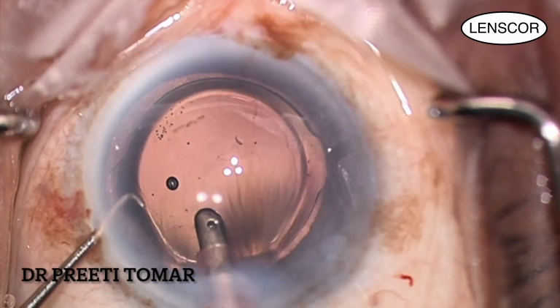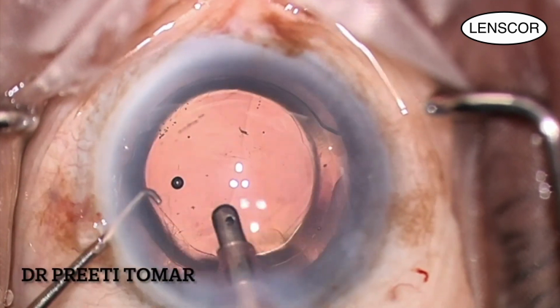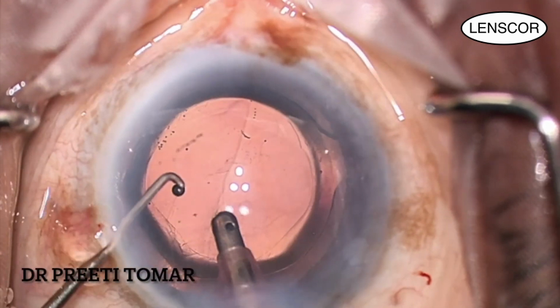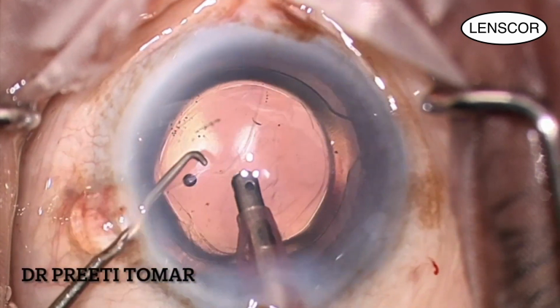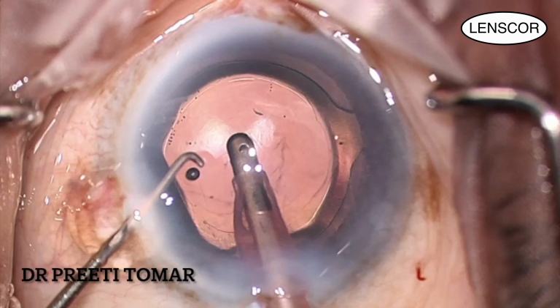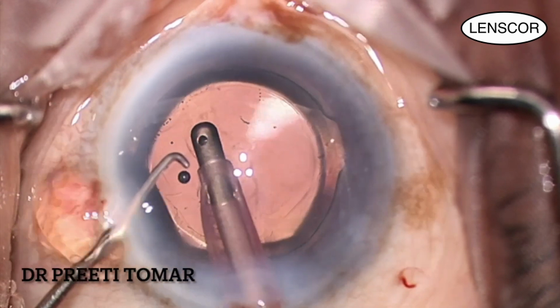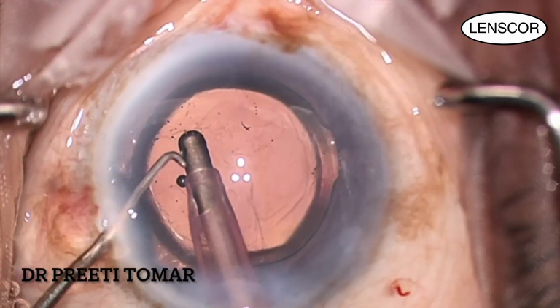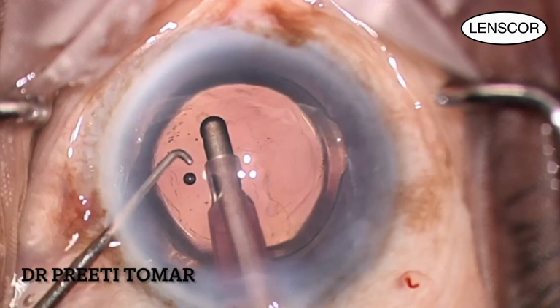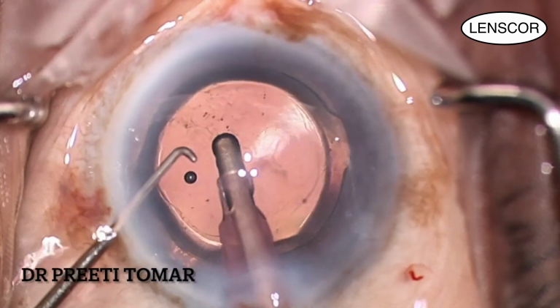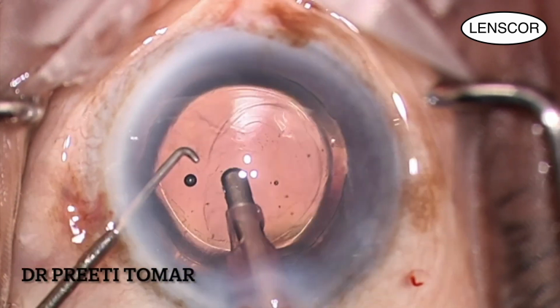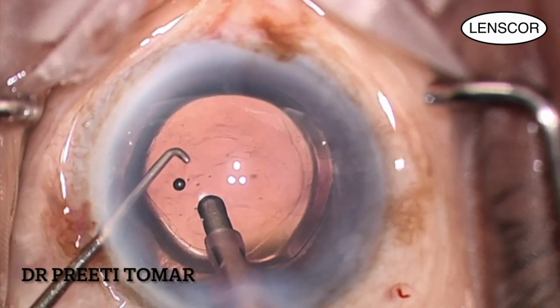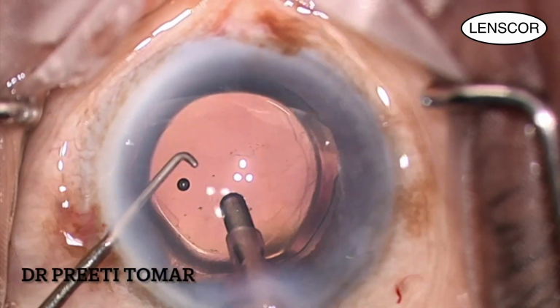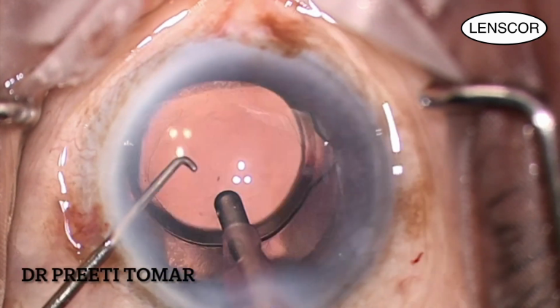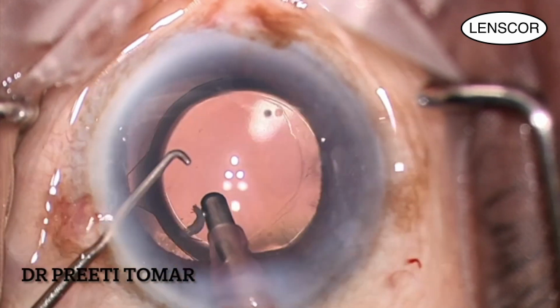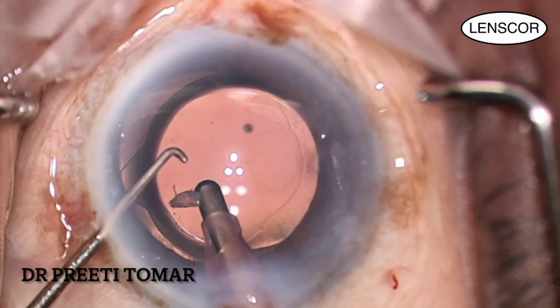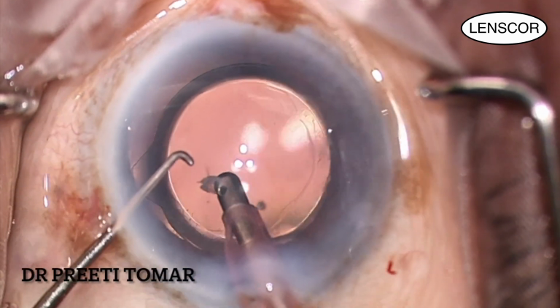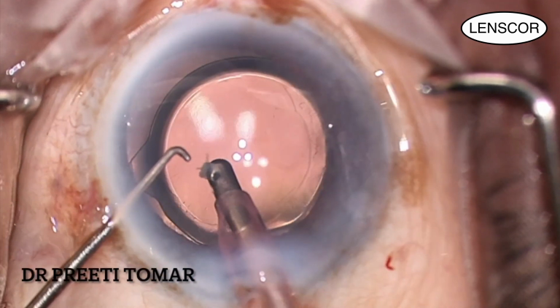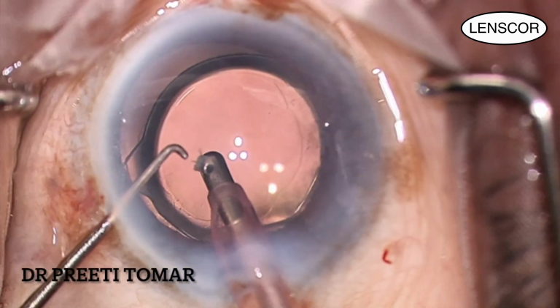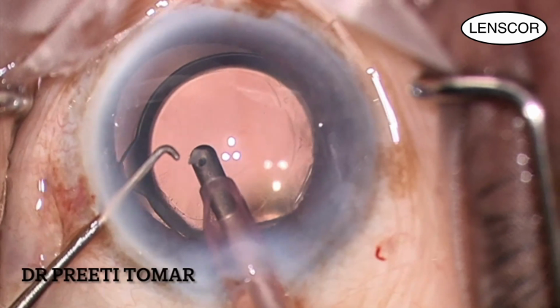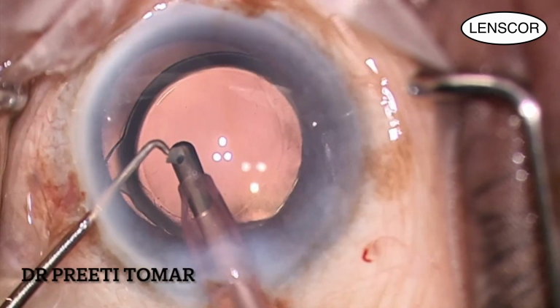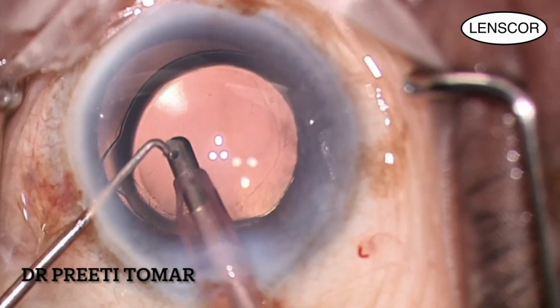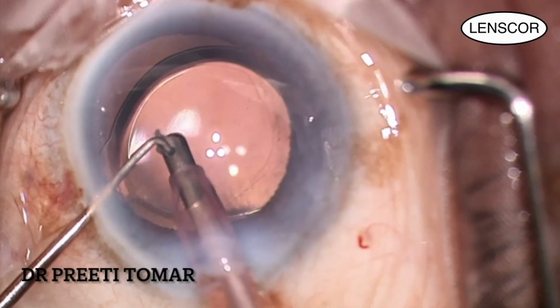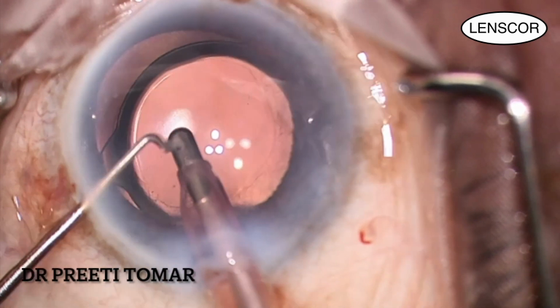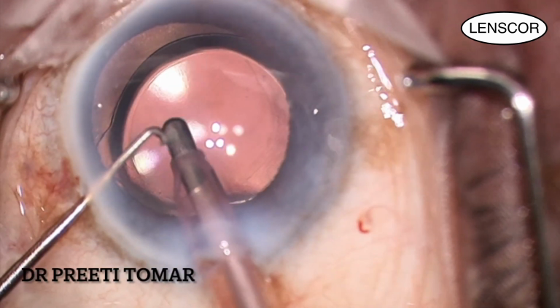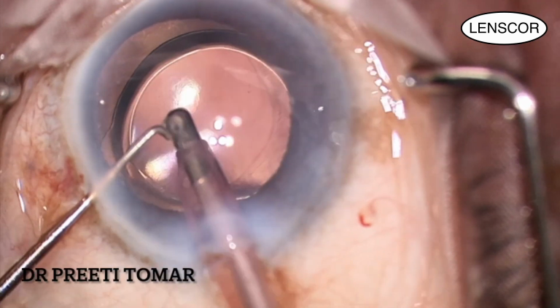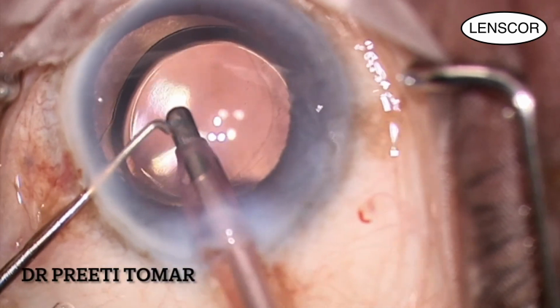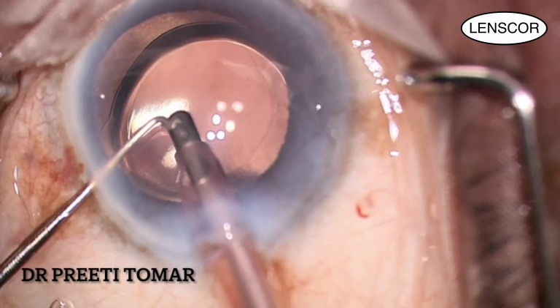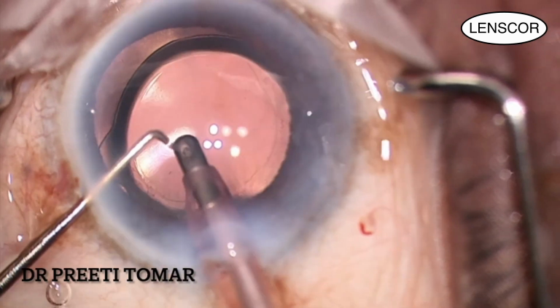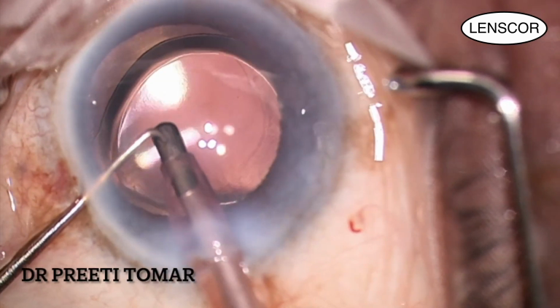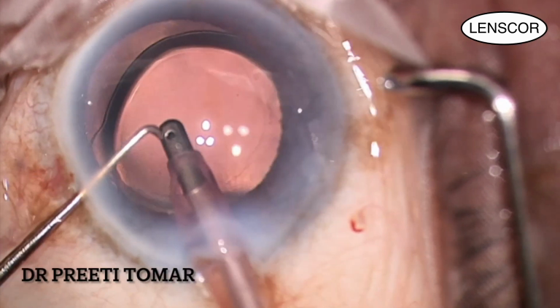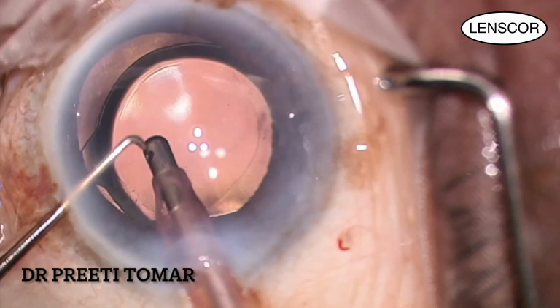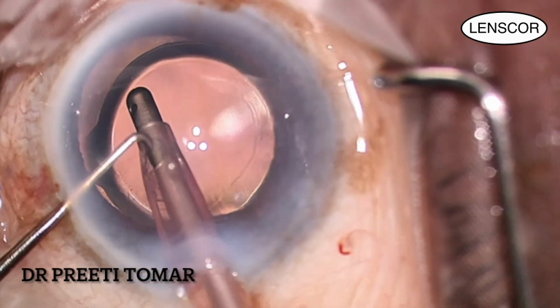Once the IOL is centered, the viscoelastic is removed — both anterior as well as posterior to the lens — being very careful not to damage the posterior capsule in the process.